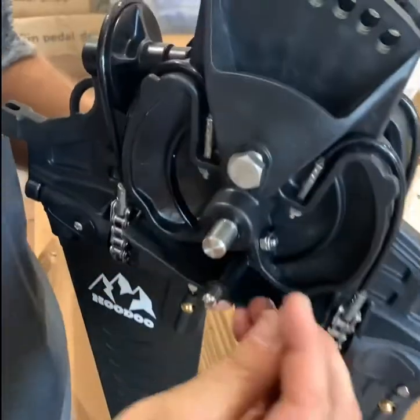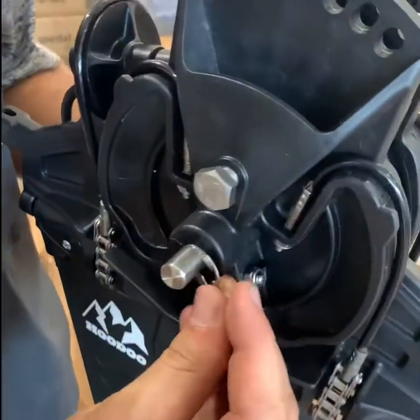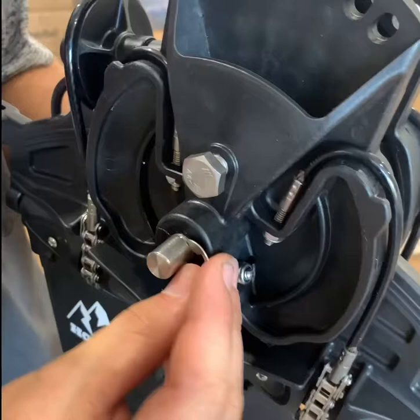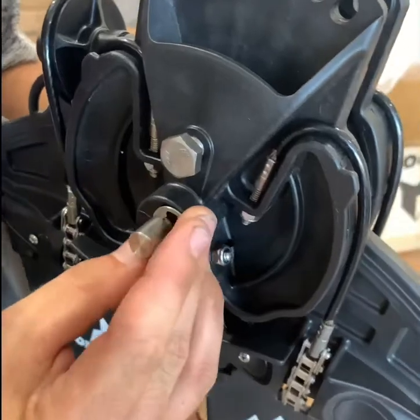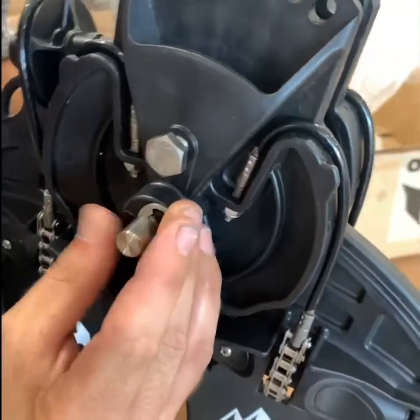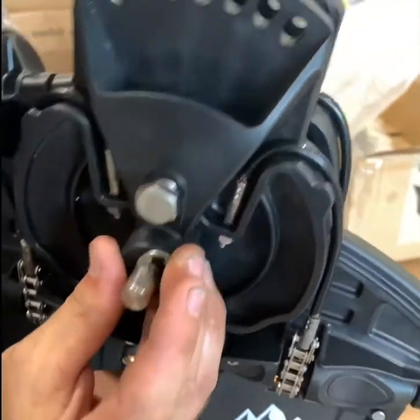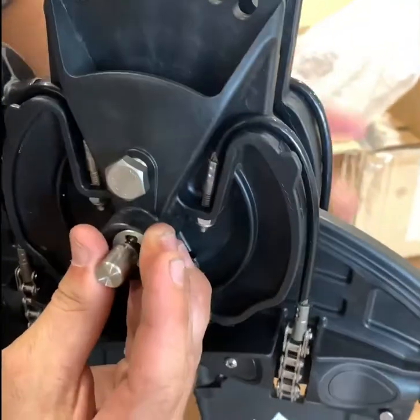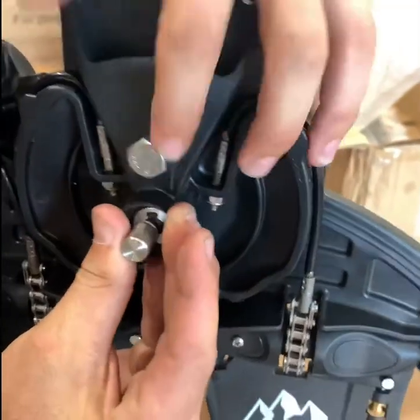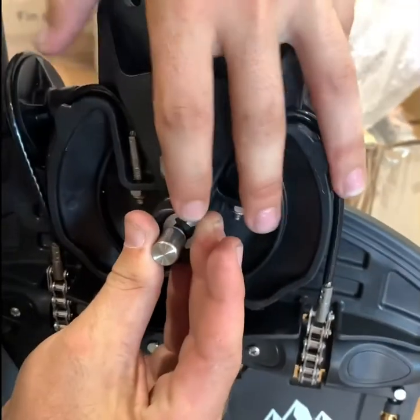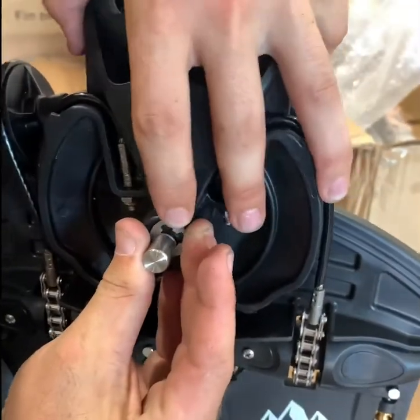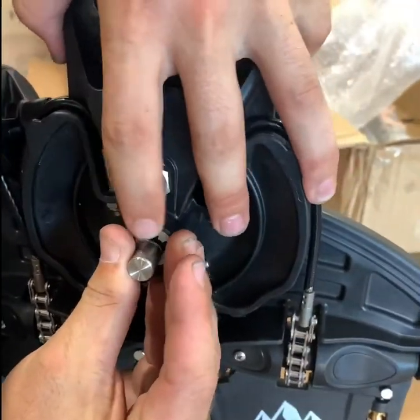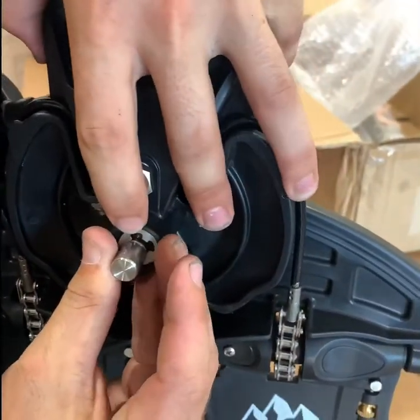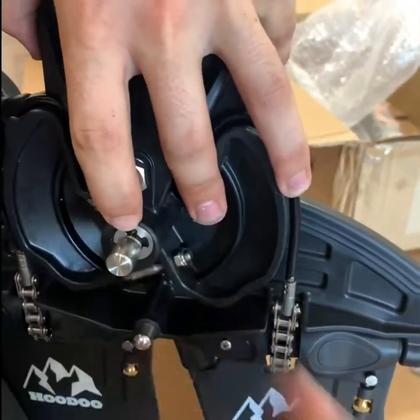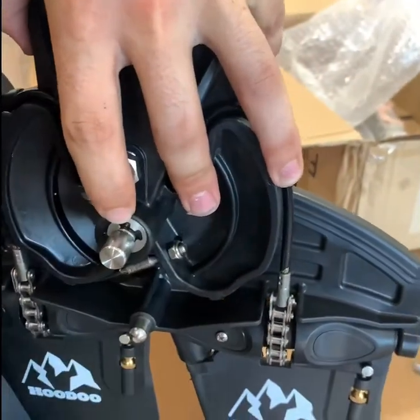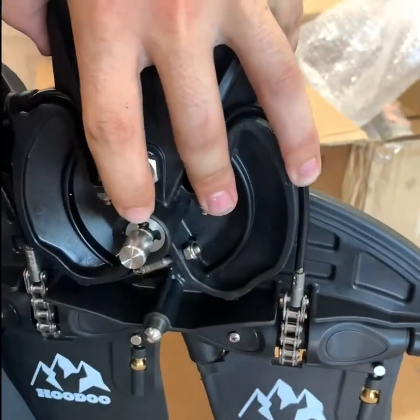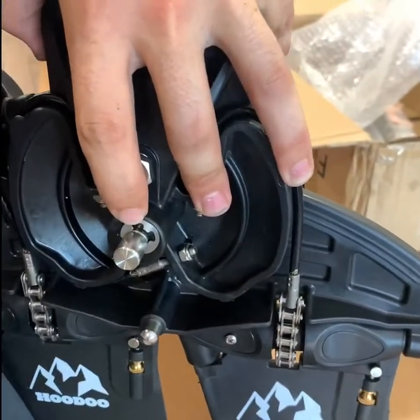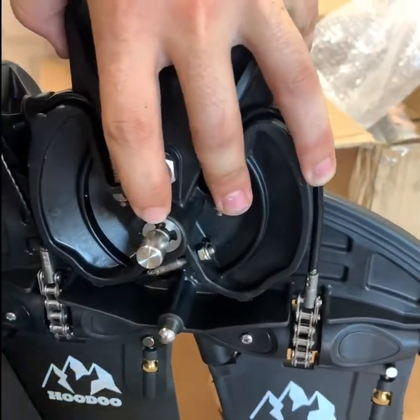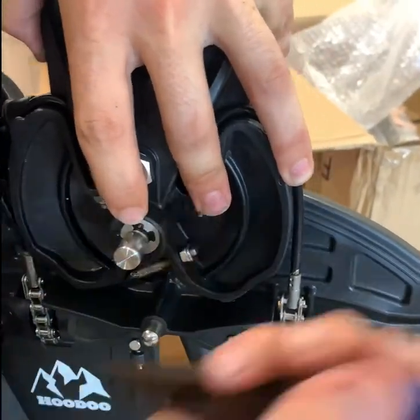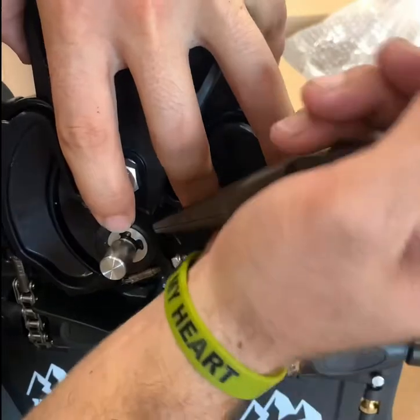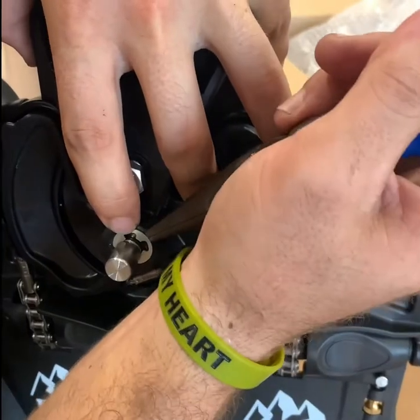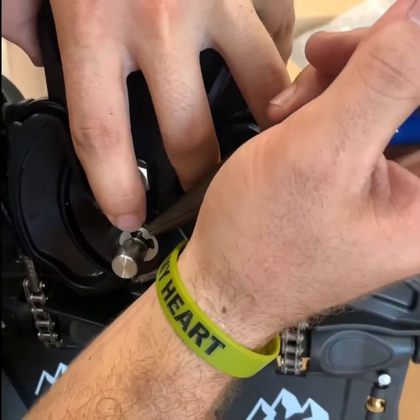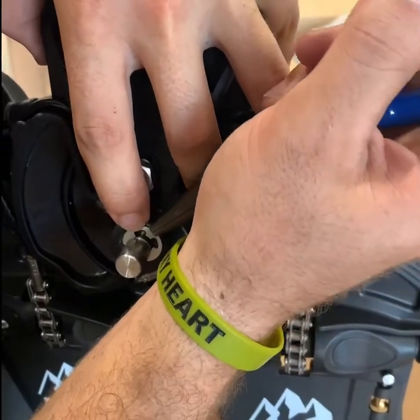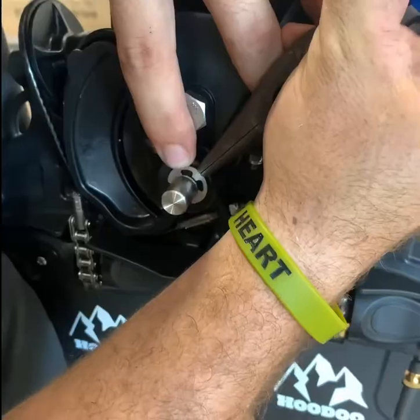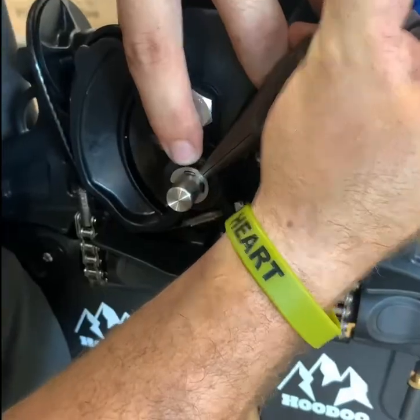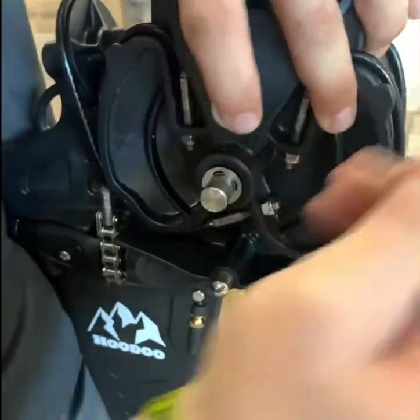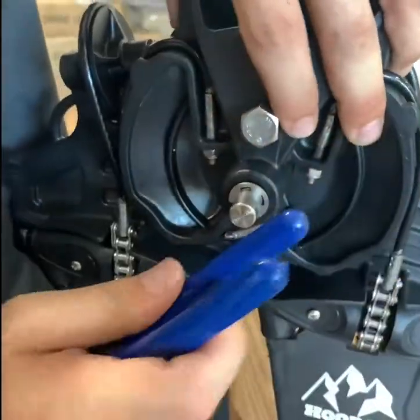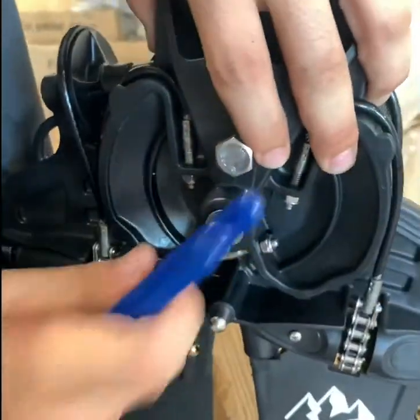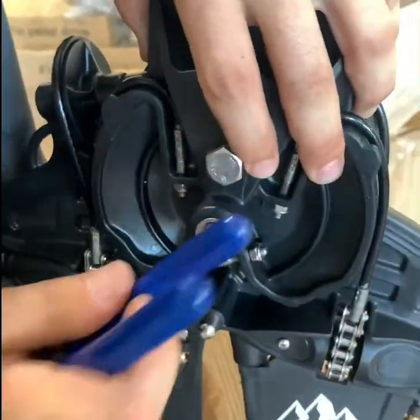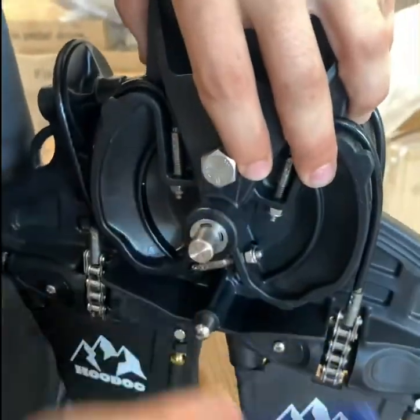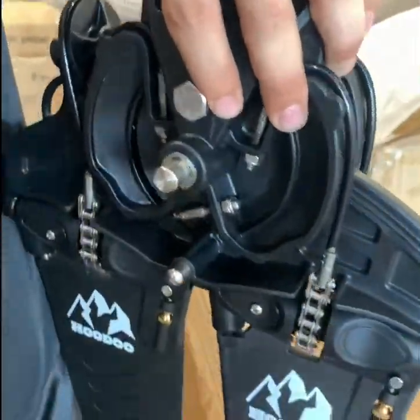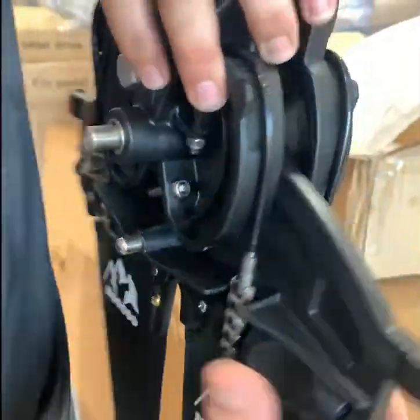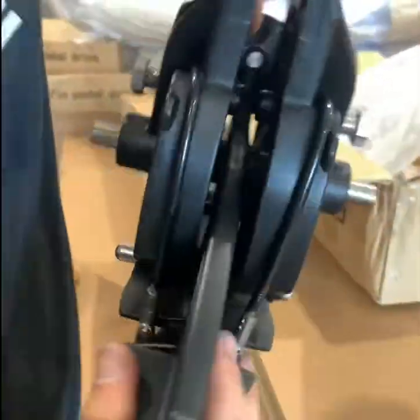I'm going to replace the pins, or the clips, just put it back in. Use a pair of needle nose pliers. Push back in and tap it.